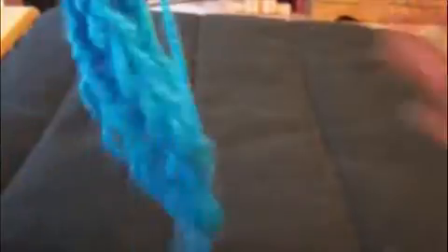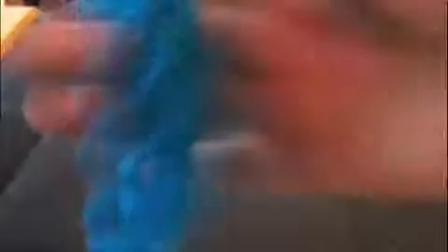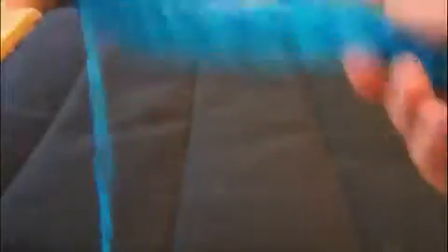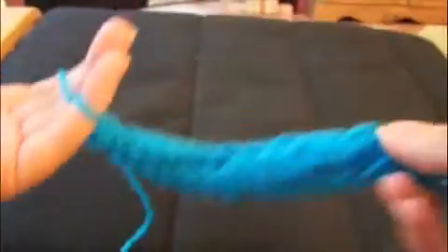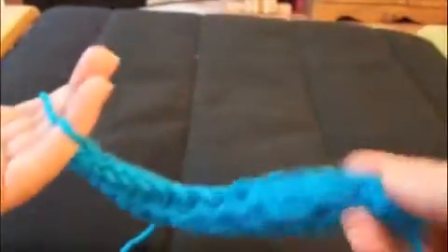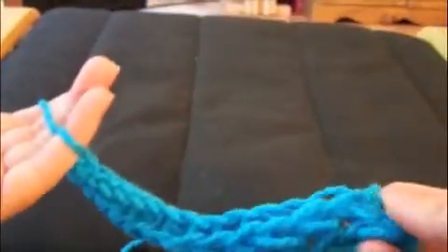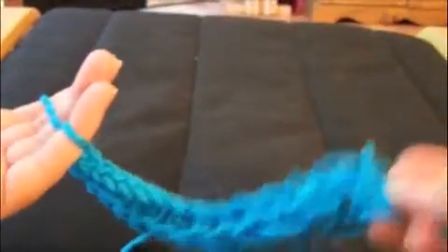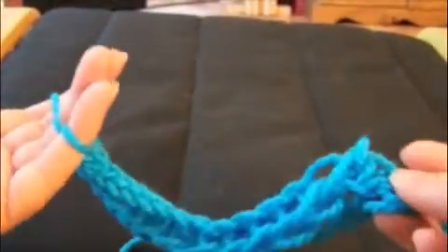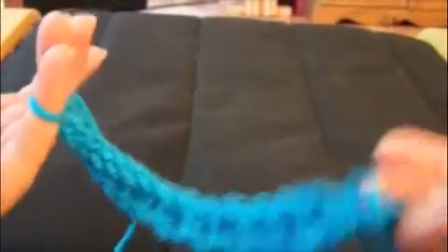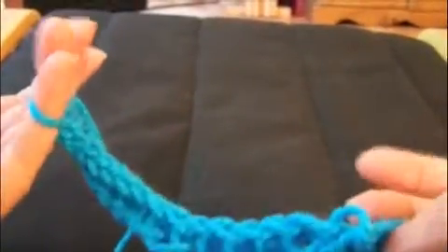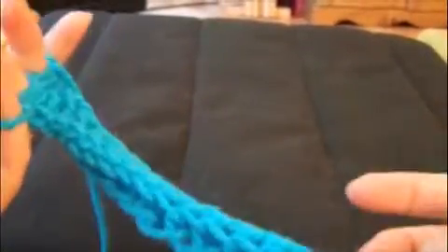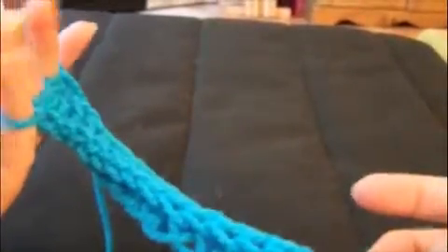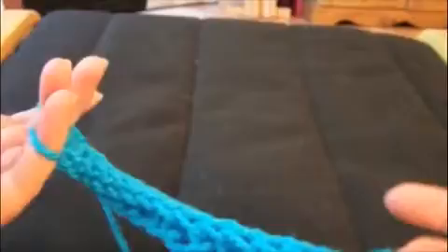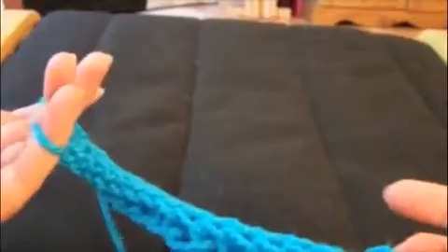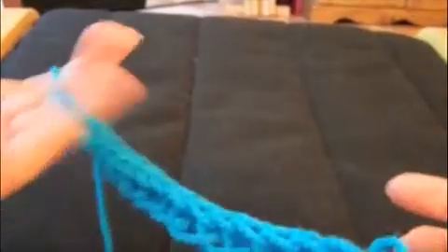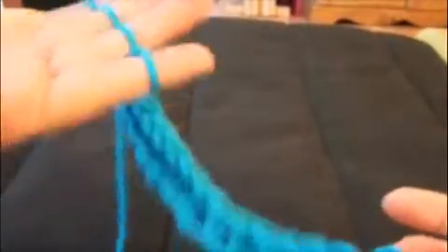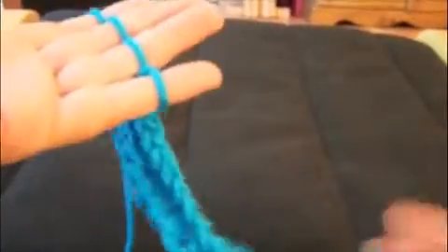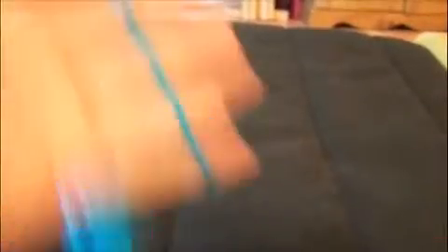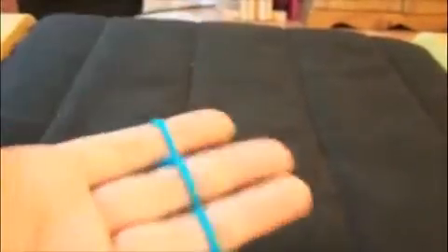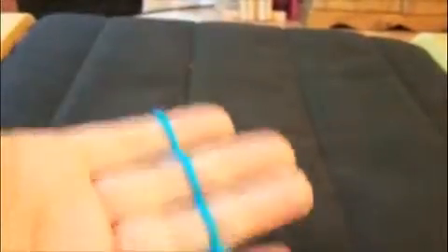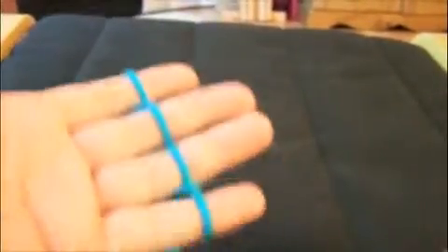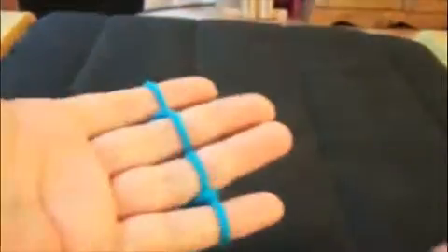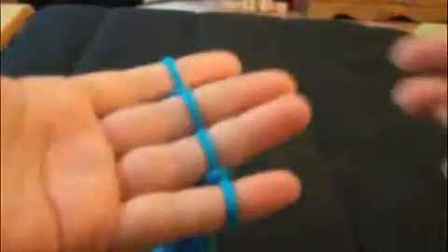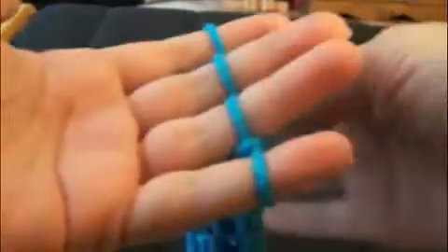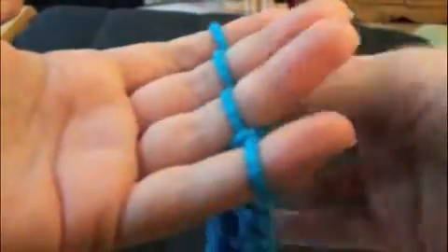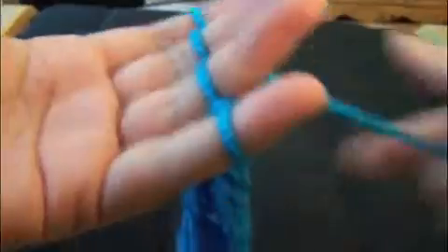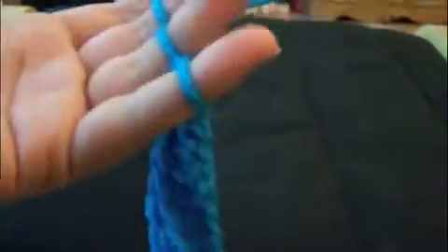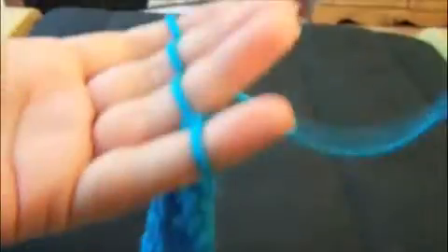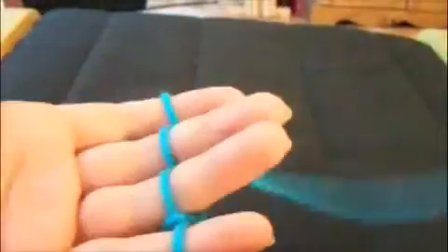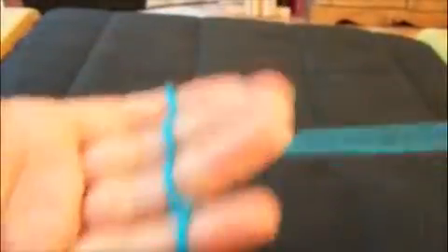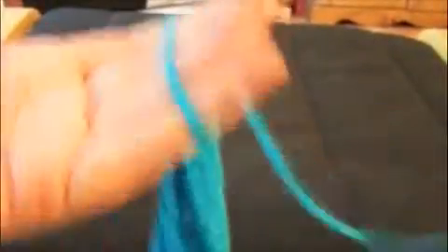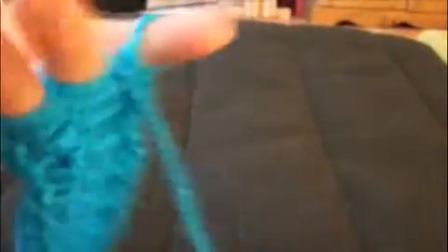When your work has gotten long enough — say for a bracelet, you can also make a scarf — then it's time to cast off. This time you don't weave new loops onto your fingers. You let your working yarn hang off the back.